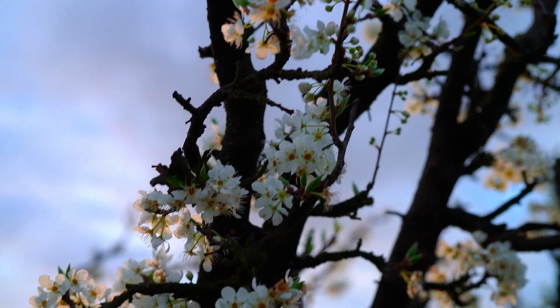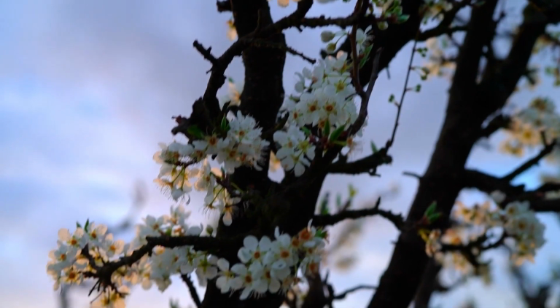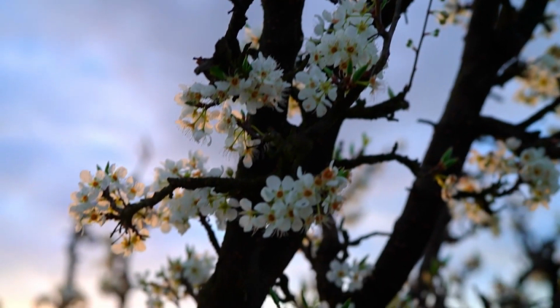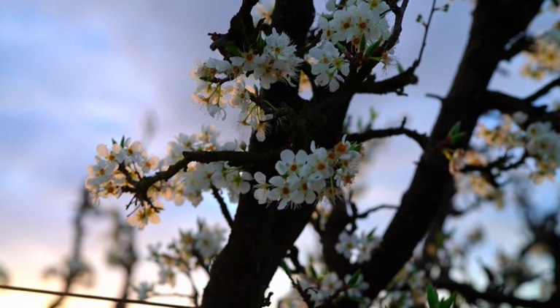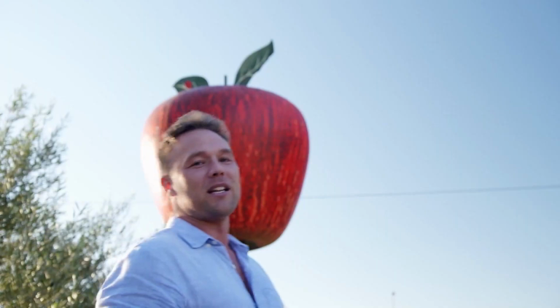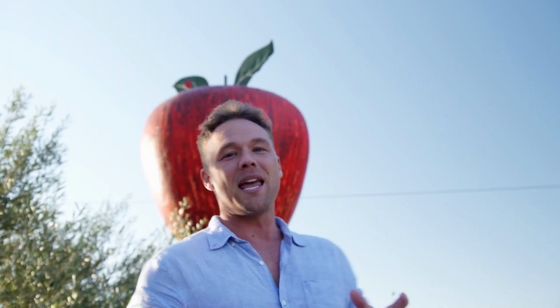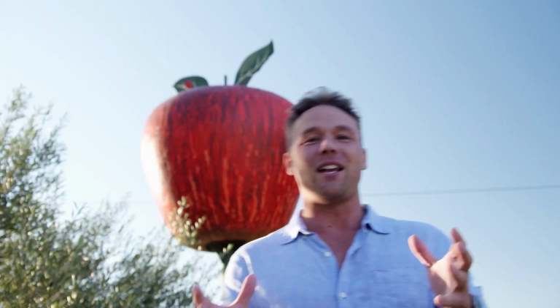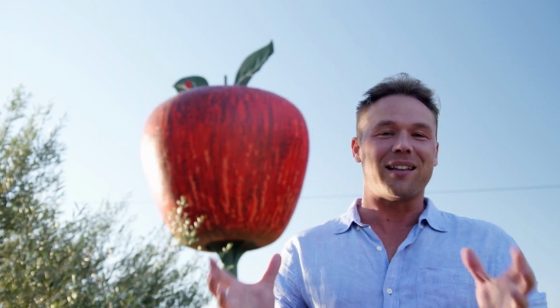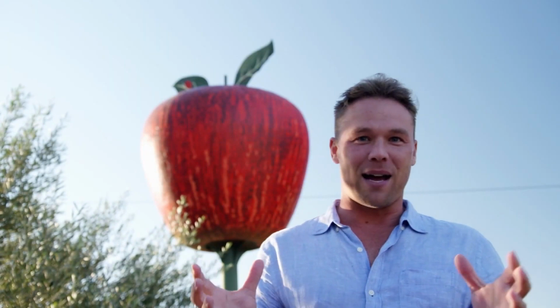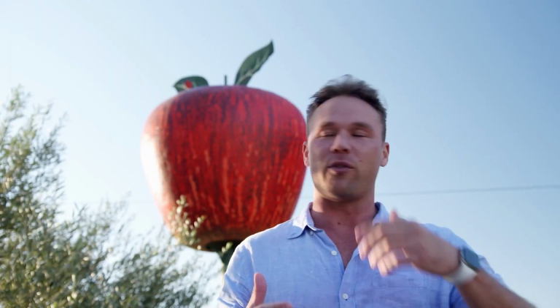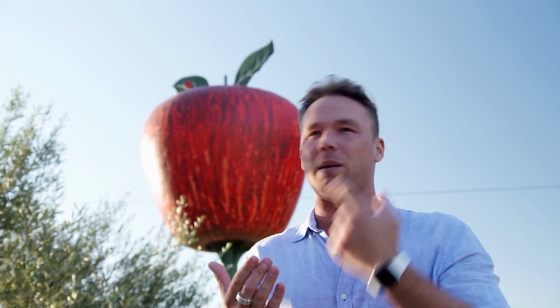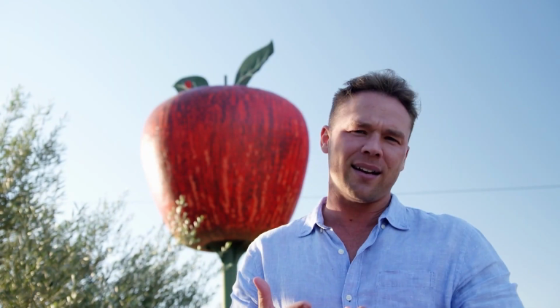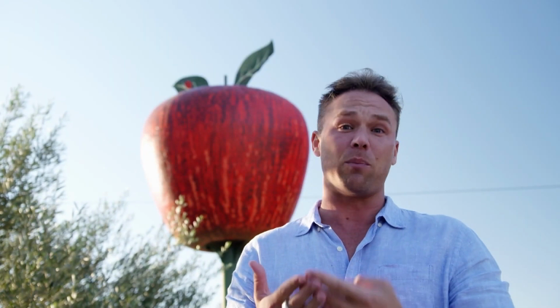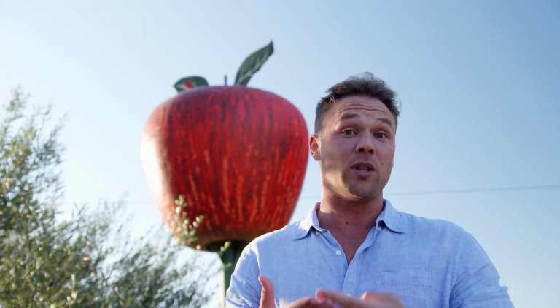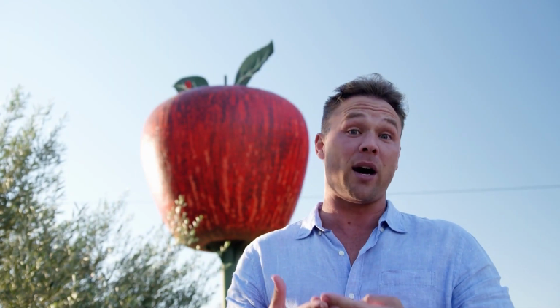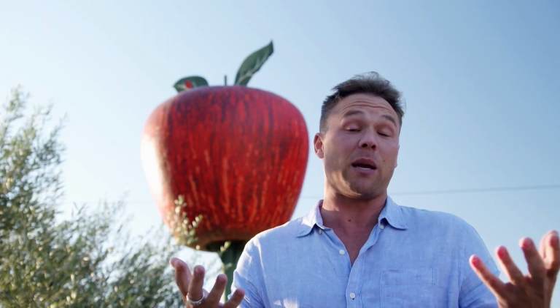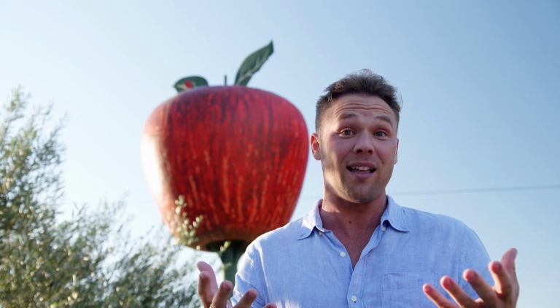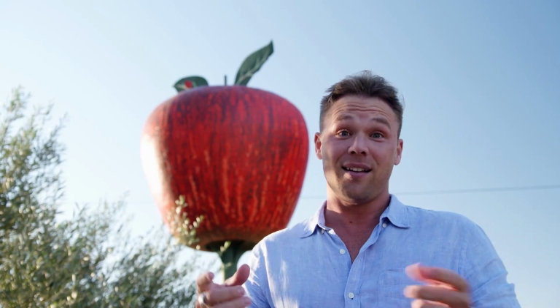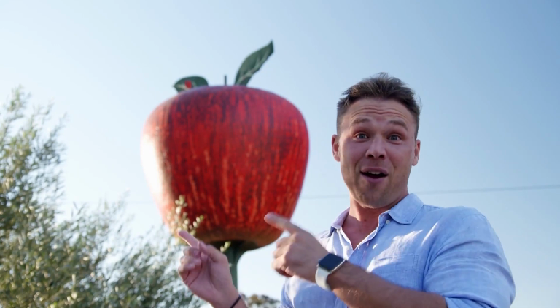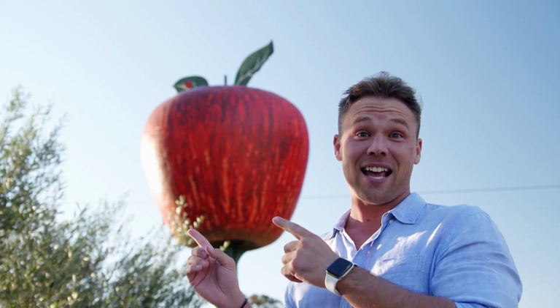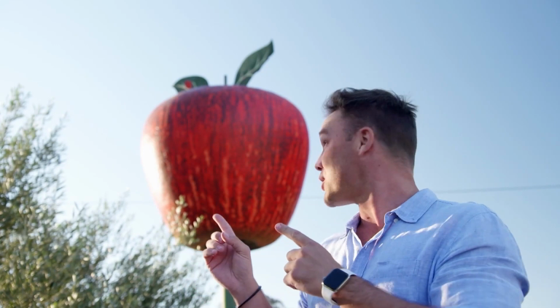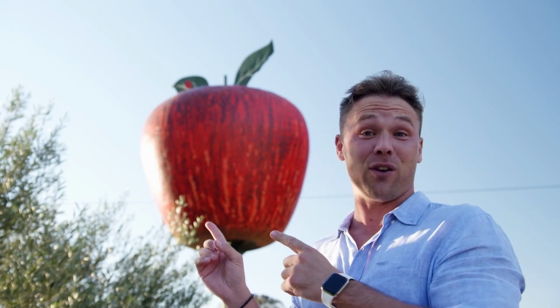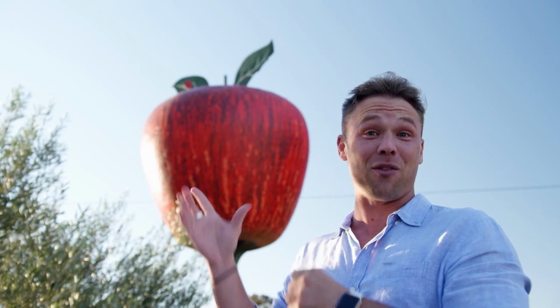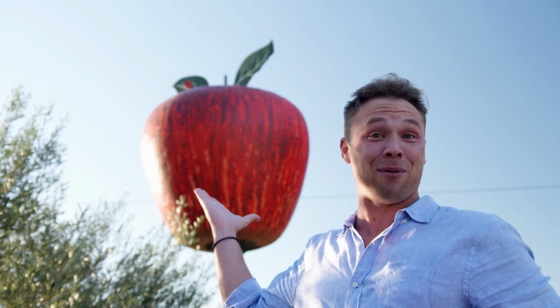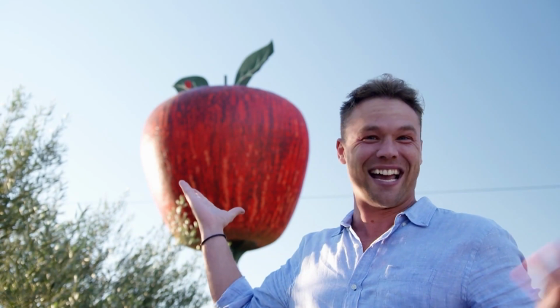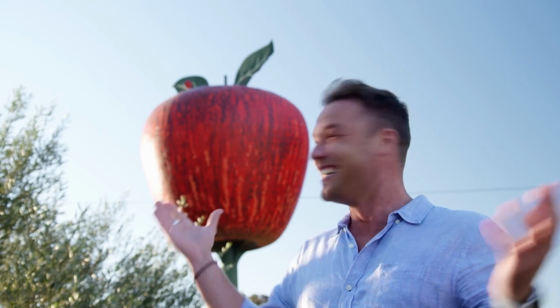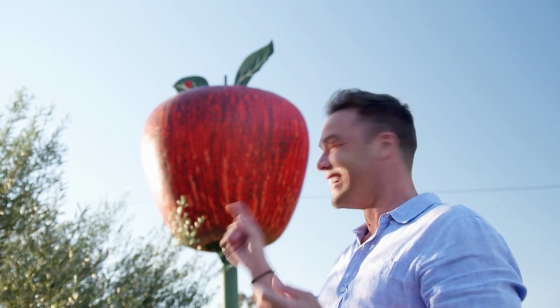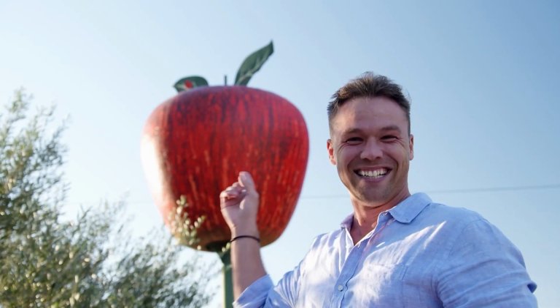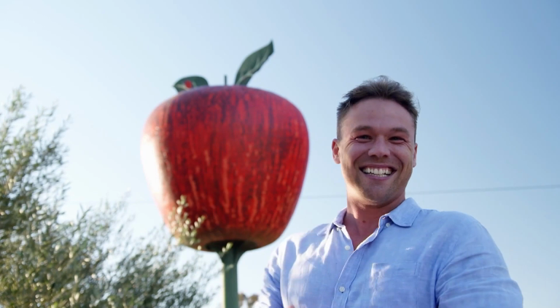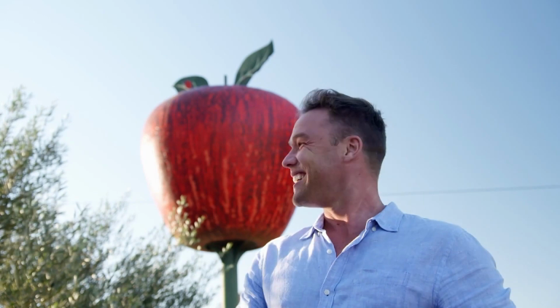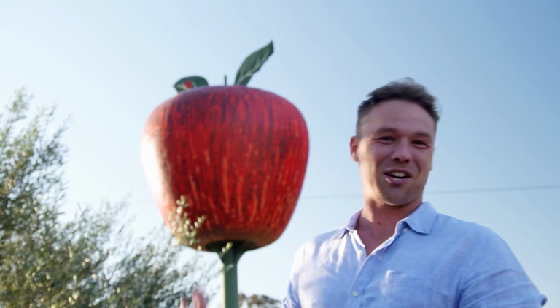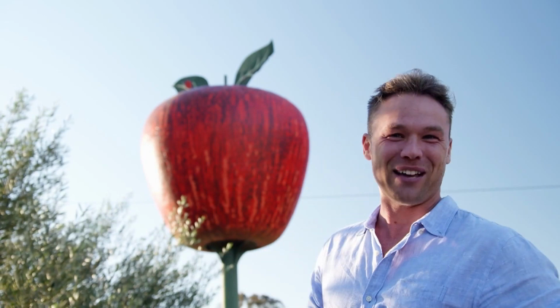Australia likes to celebrate its man-made big landmarks — we've got the big banana, the big prawn, the big pineapple, the big koala. I can say this would be Australia's version of the big apple, hey? Showing myself out.